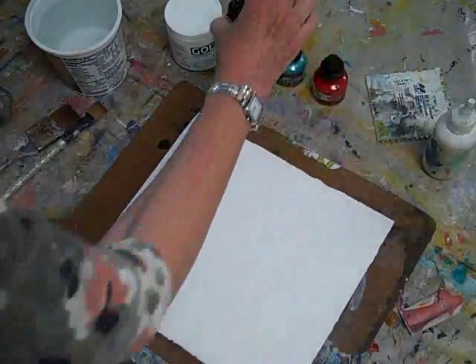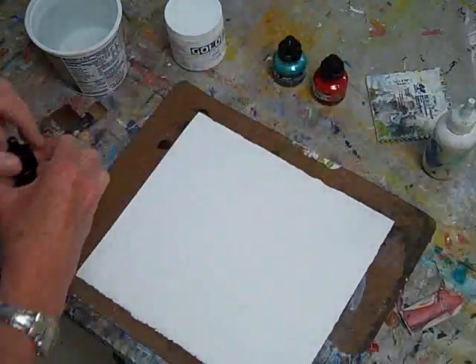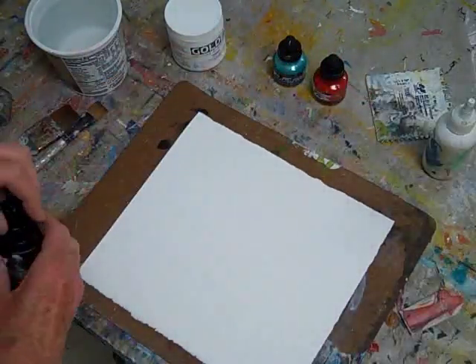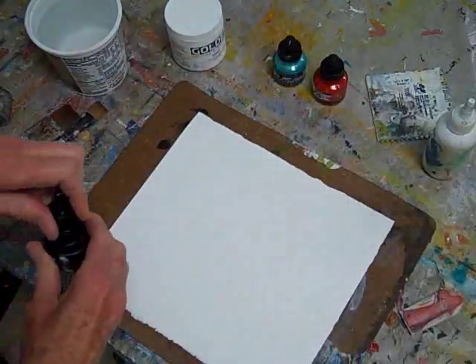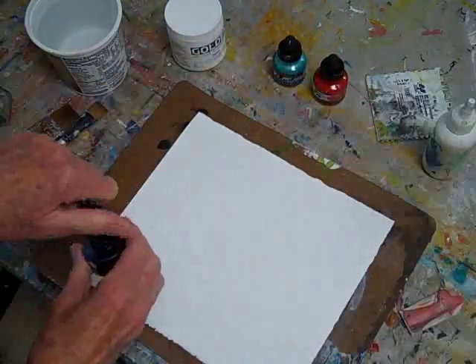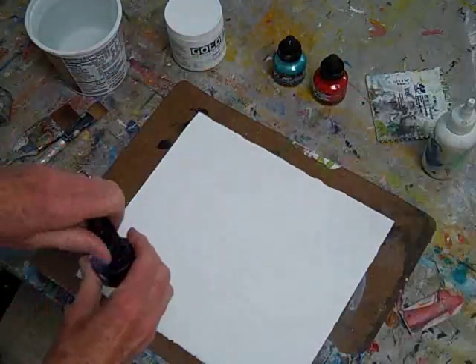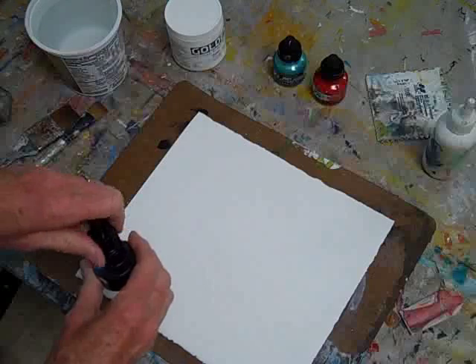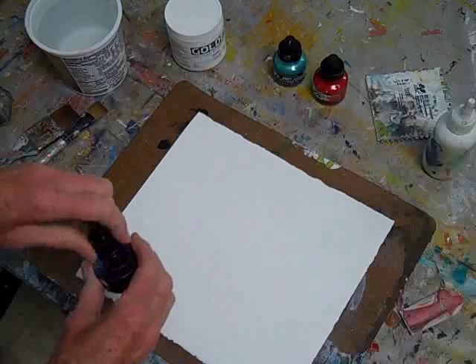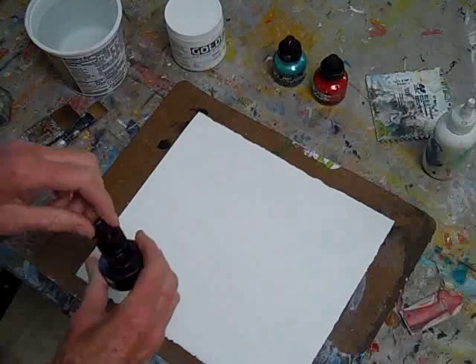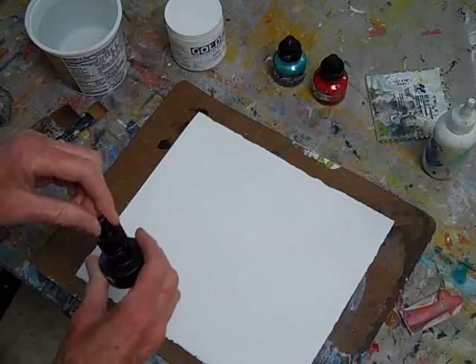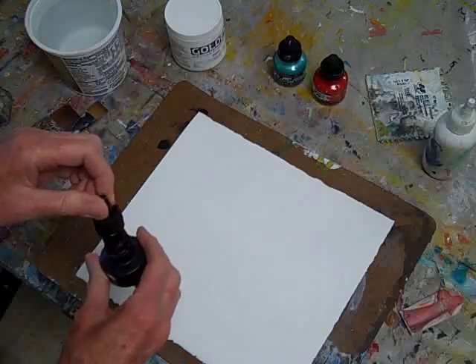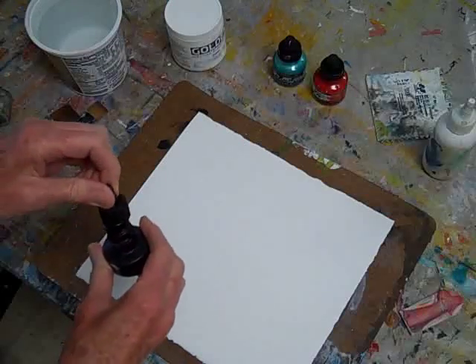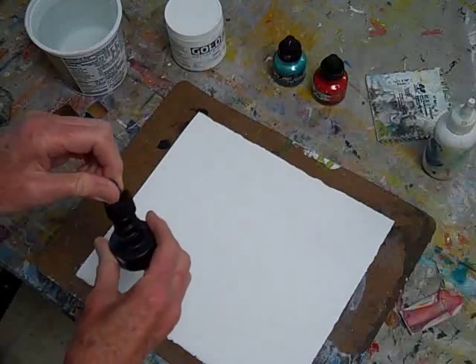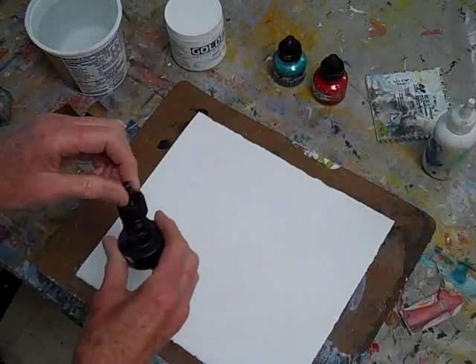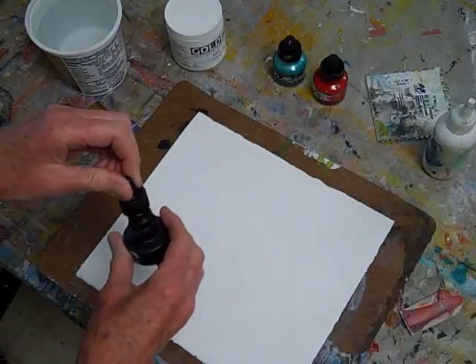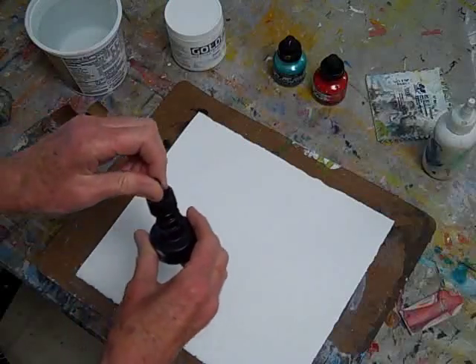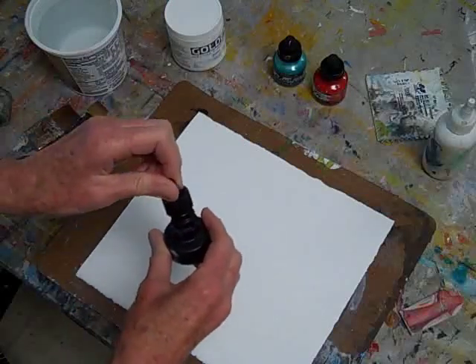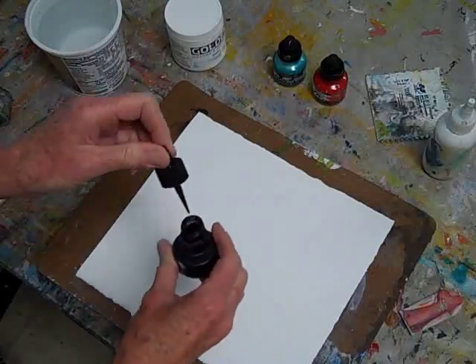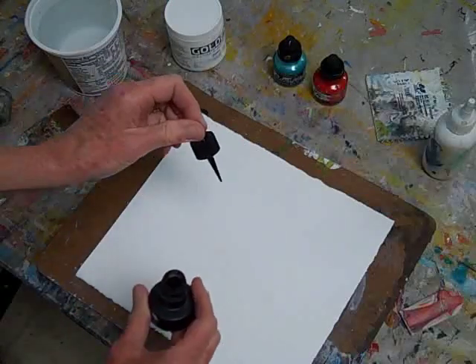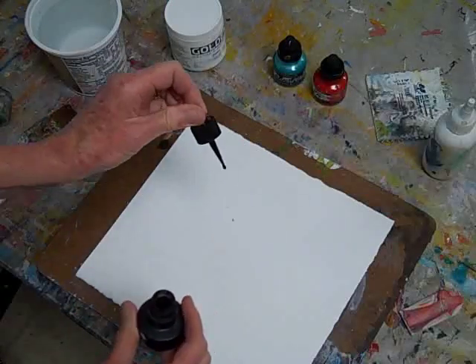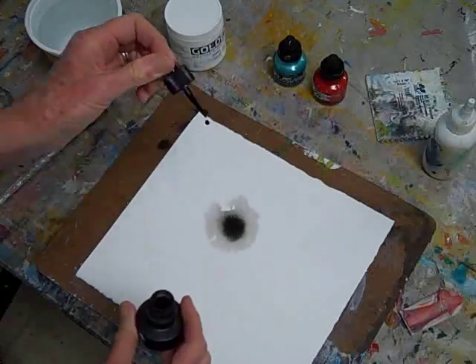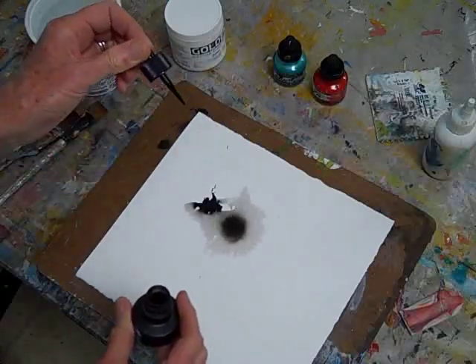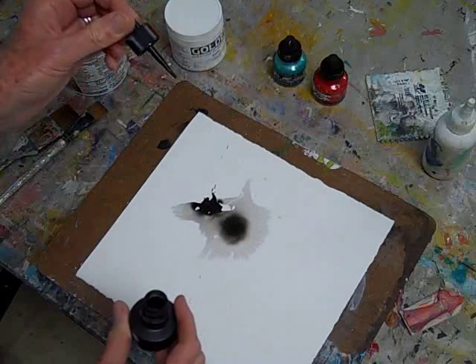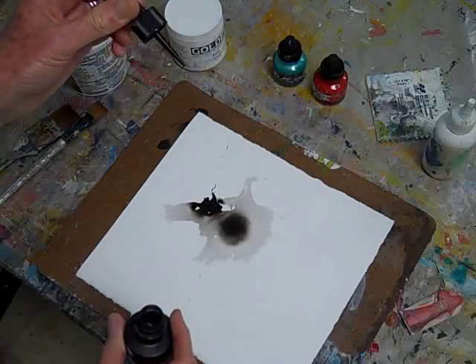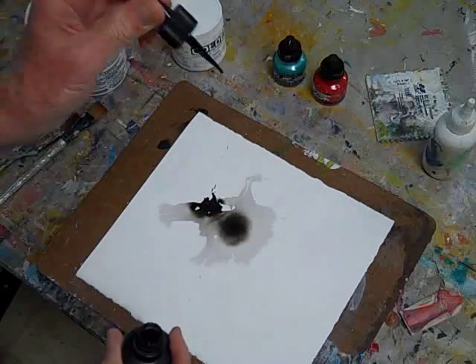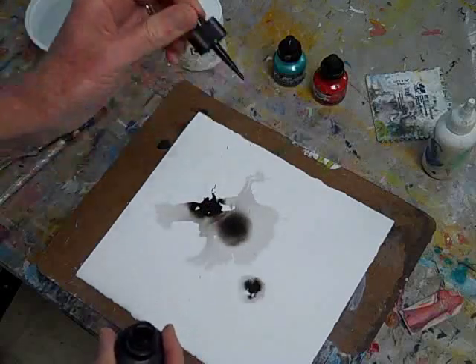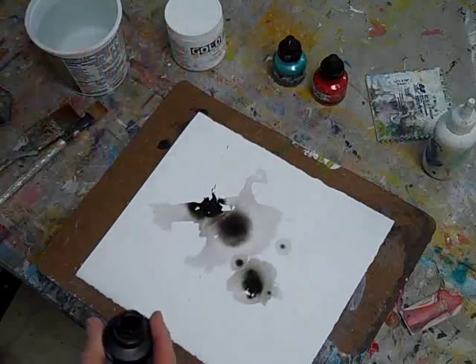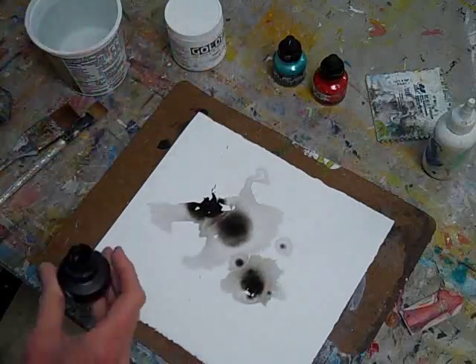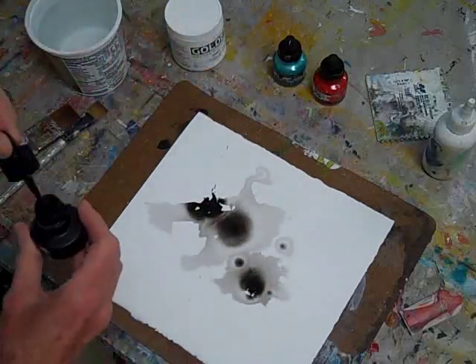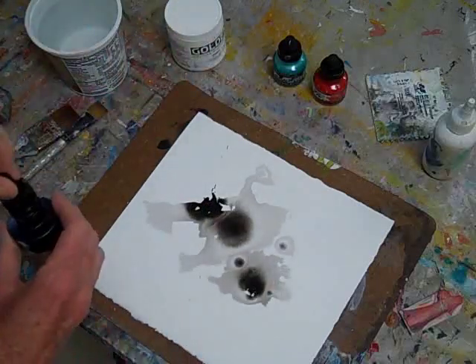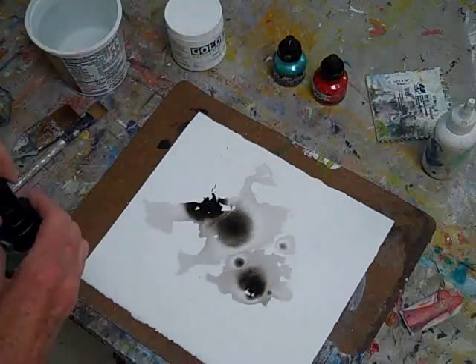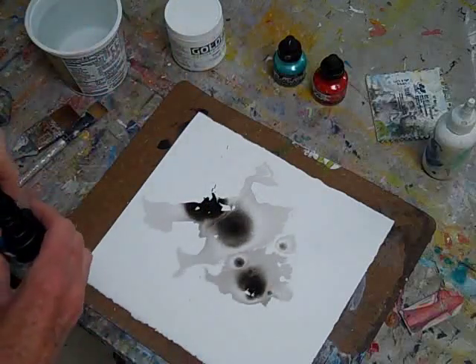Next, I dropper on some black ink. I always suggest using some black because it's bolder and immediately expressive.